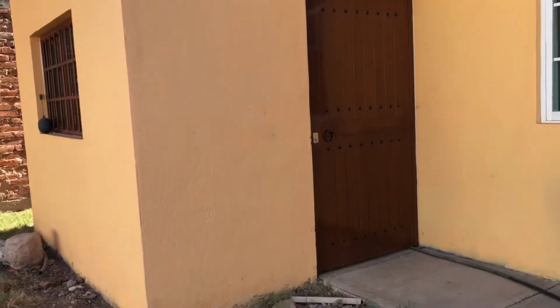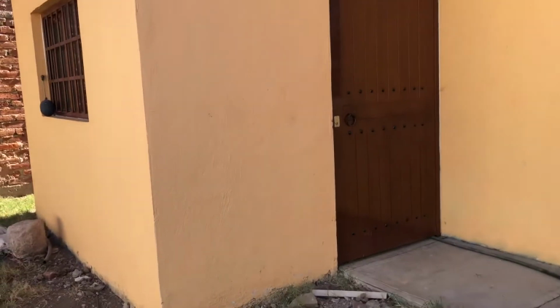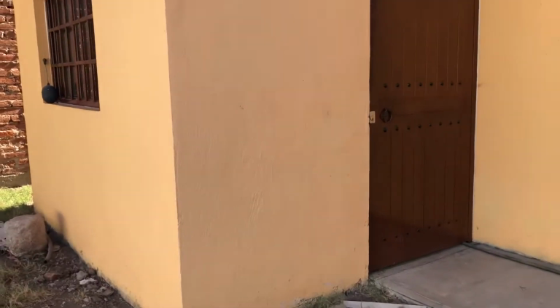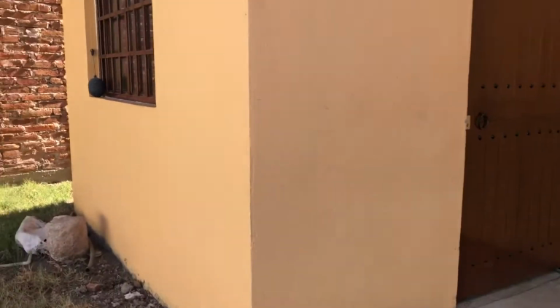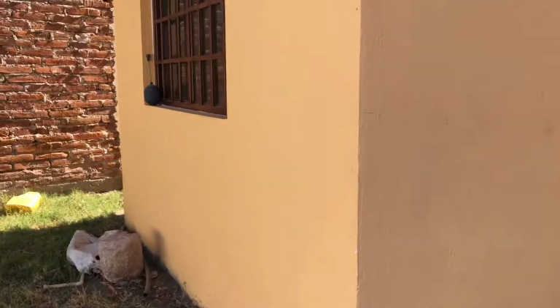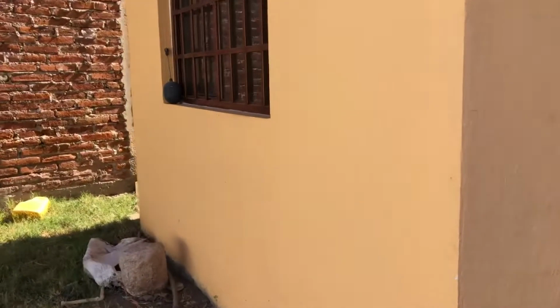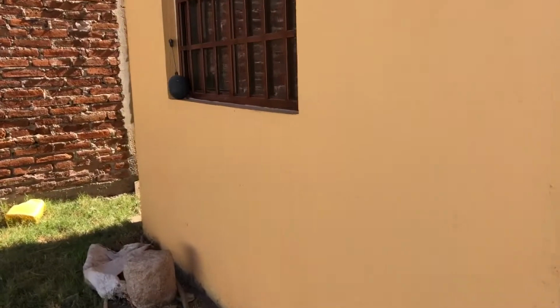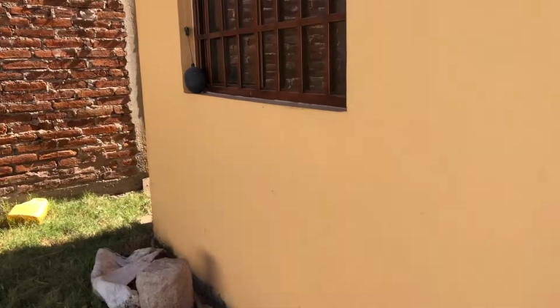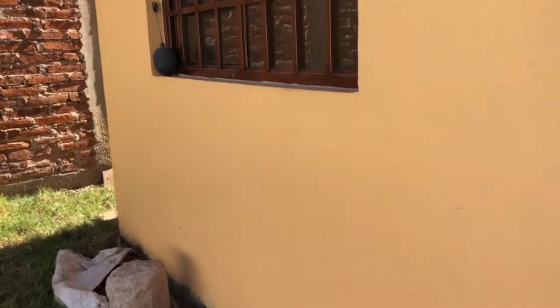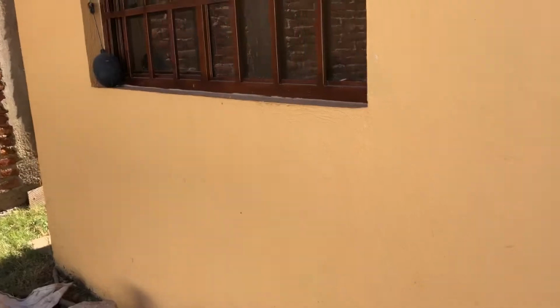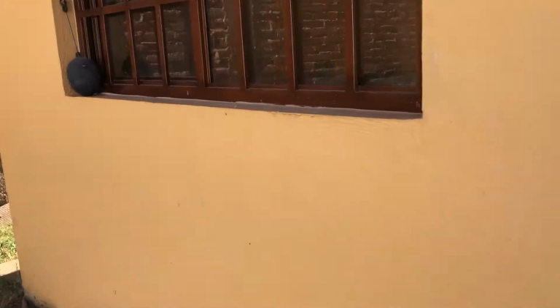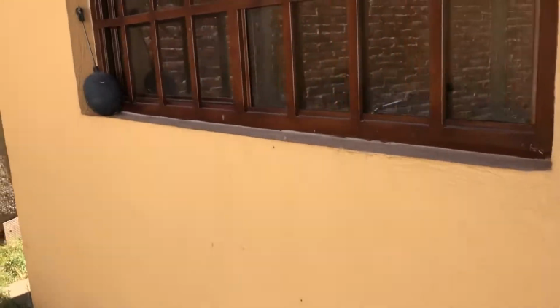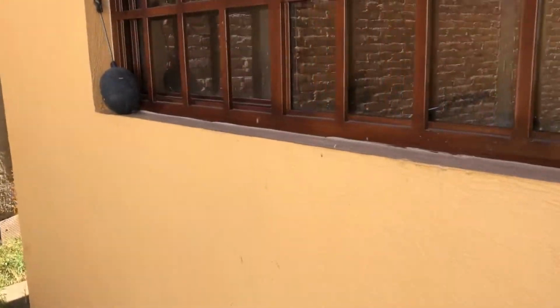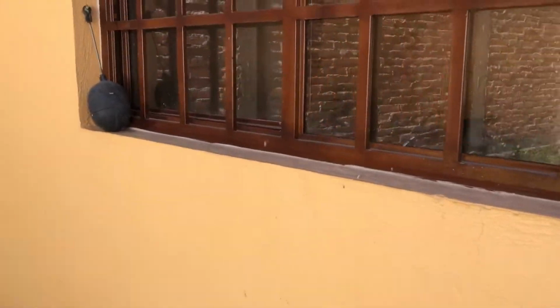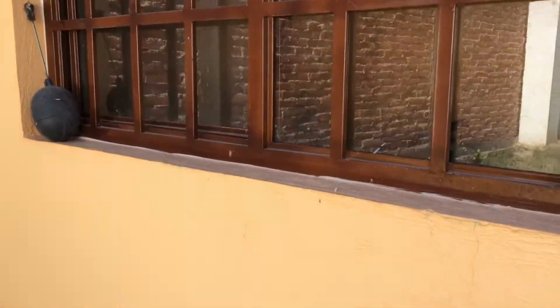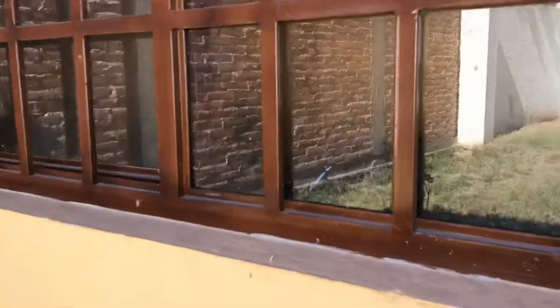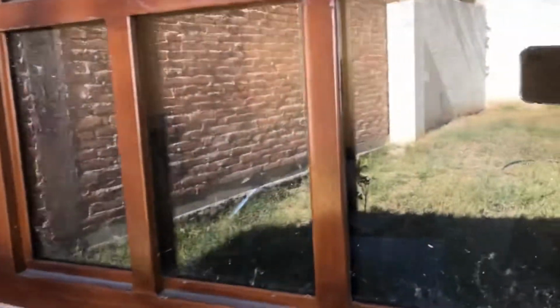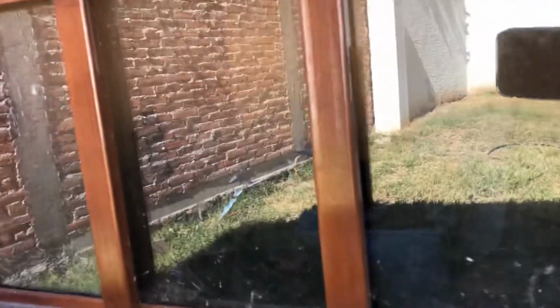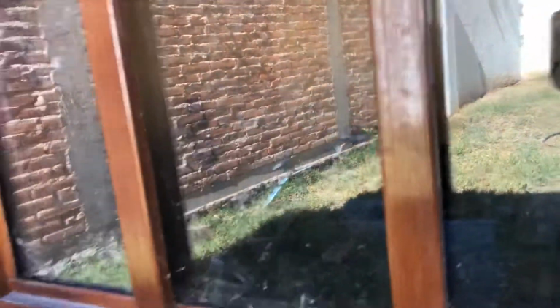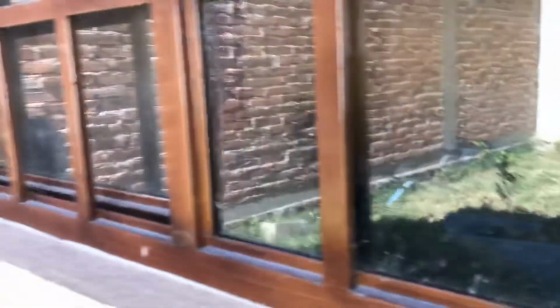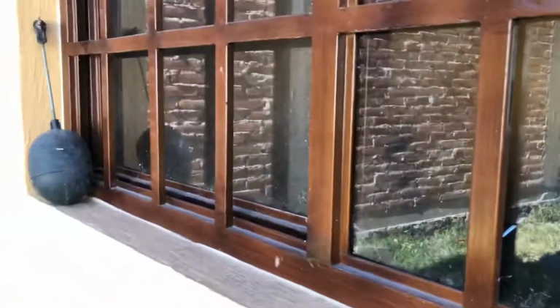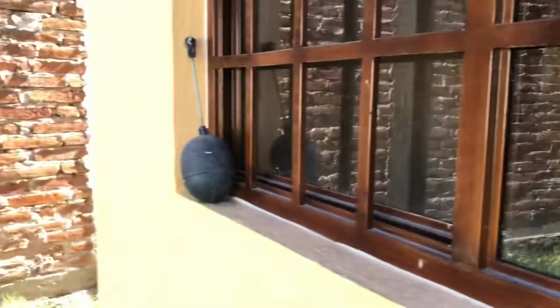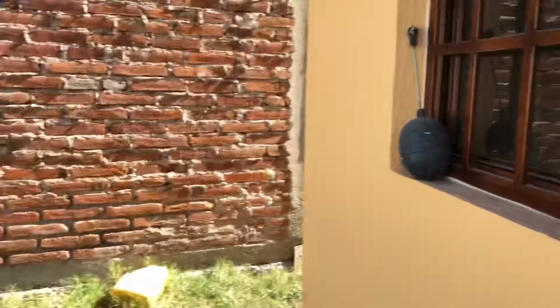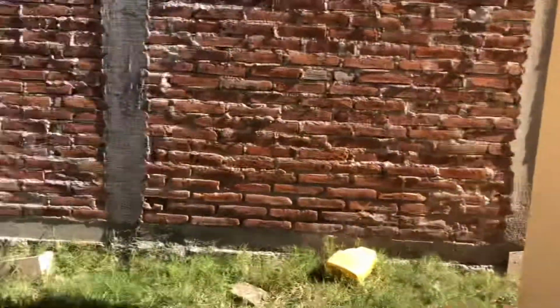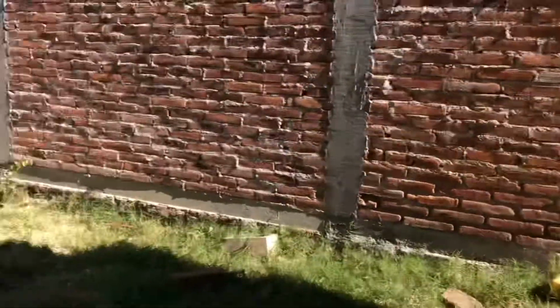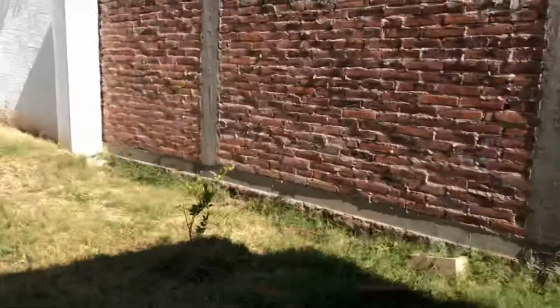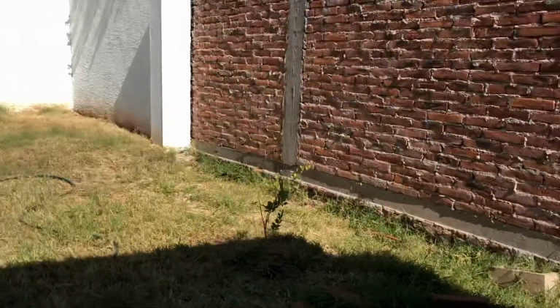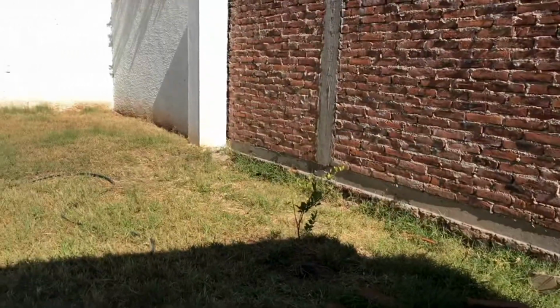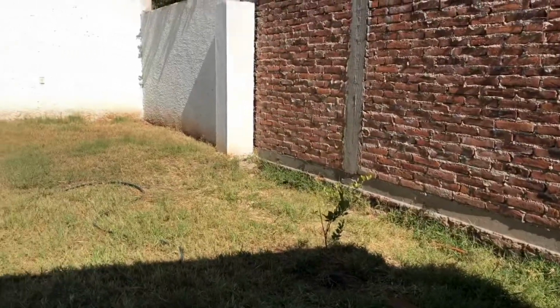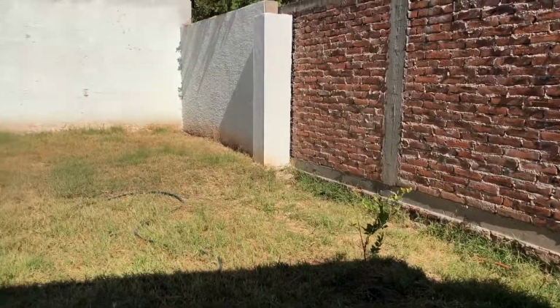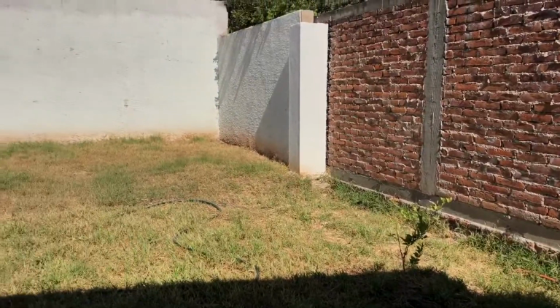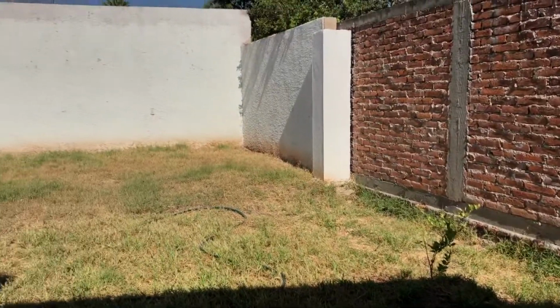Laundry room and garage — it was locked so I couldn't show you guys in there. We have a lot of things in there that my parents have been sending from California to here.